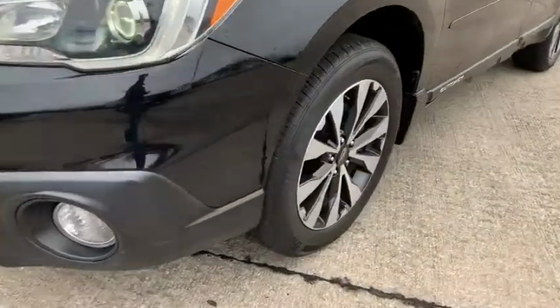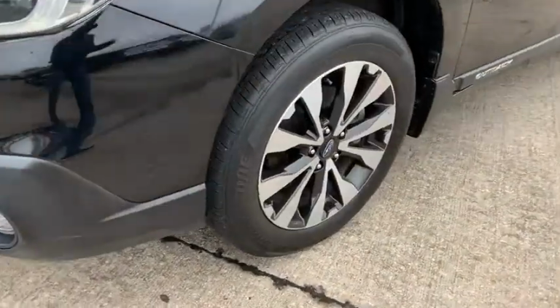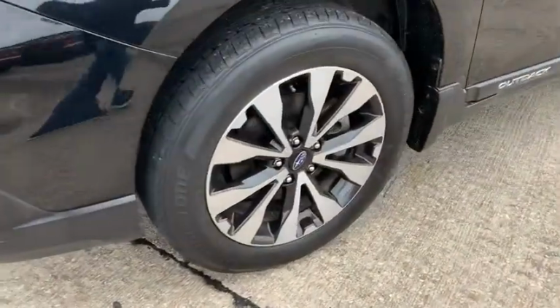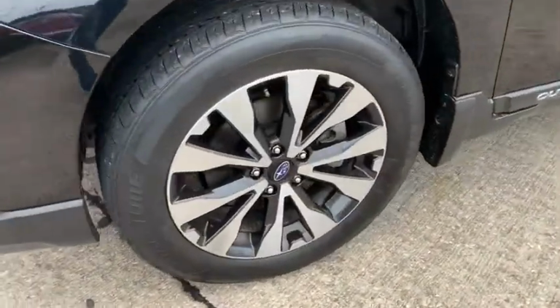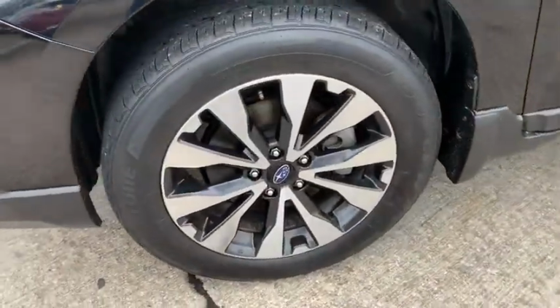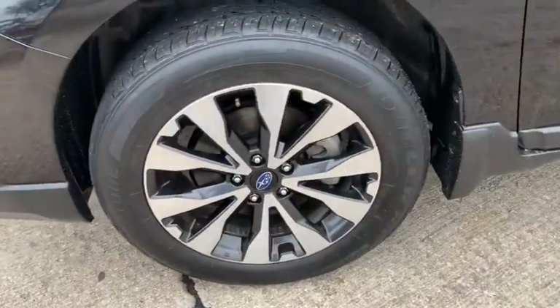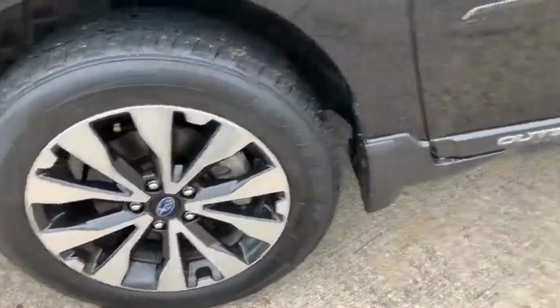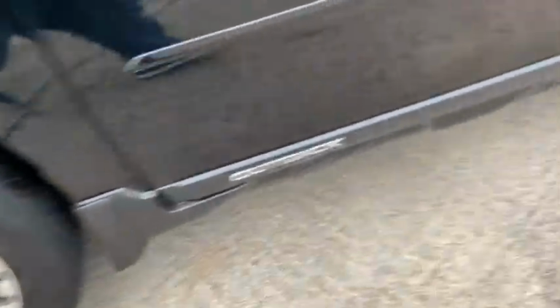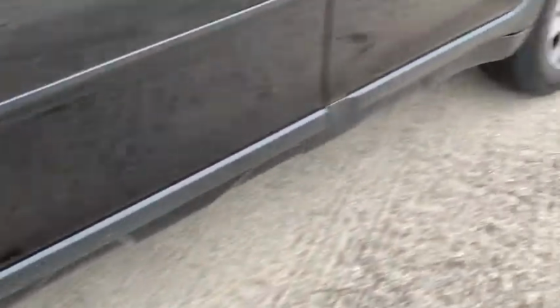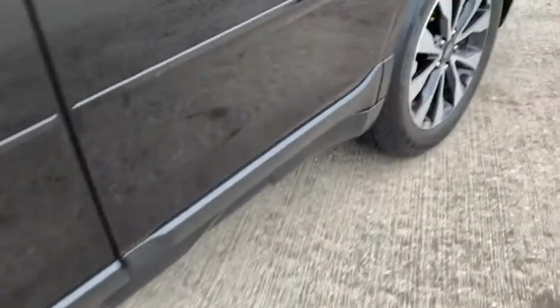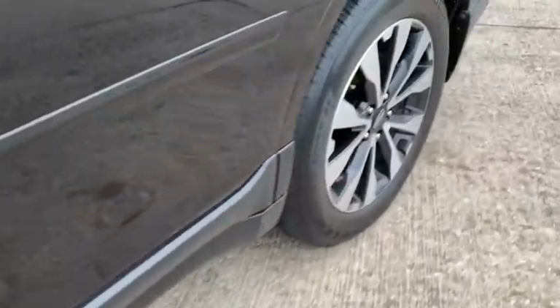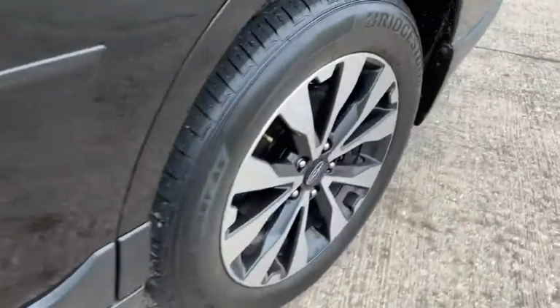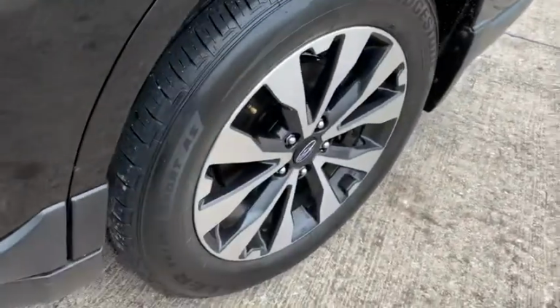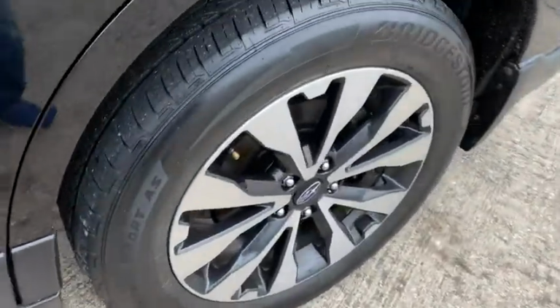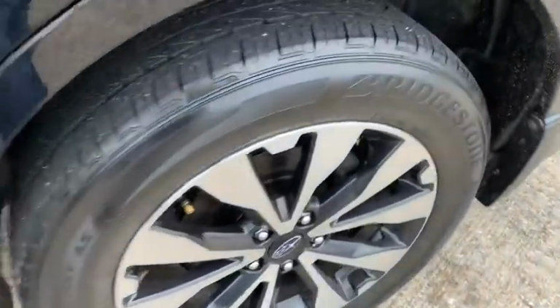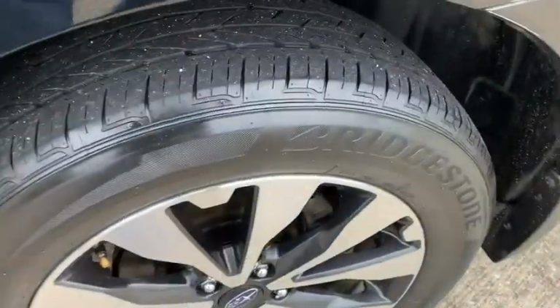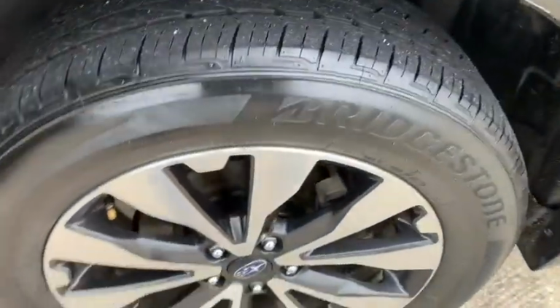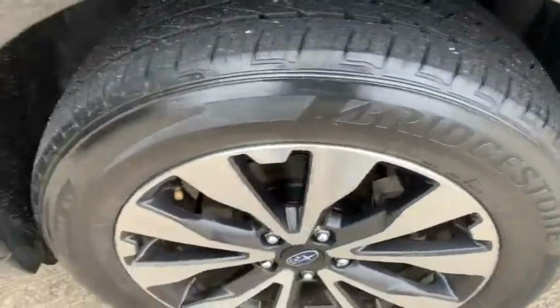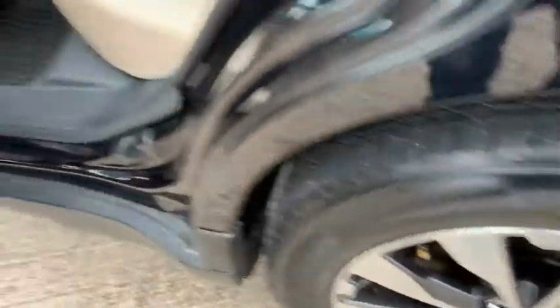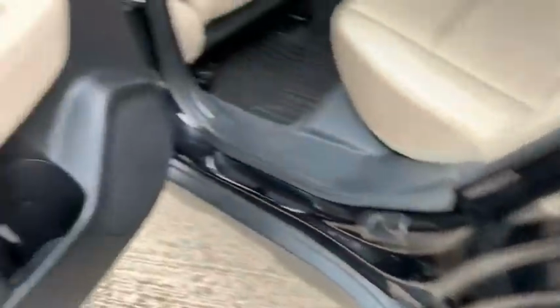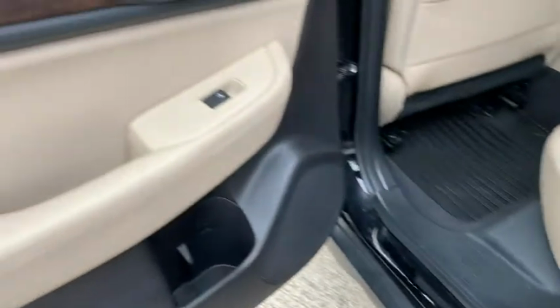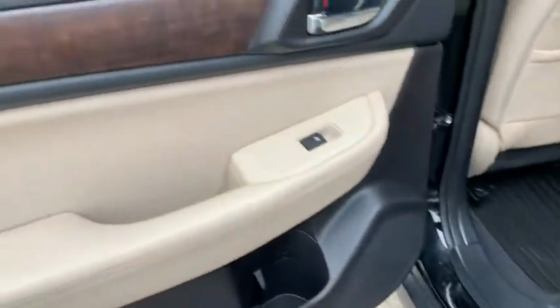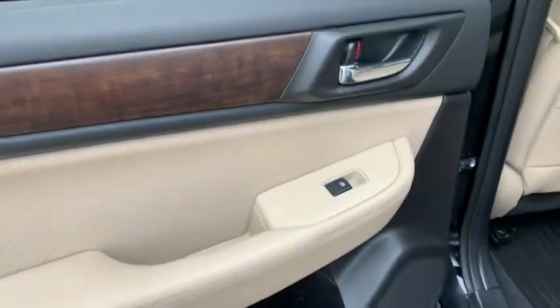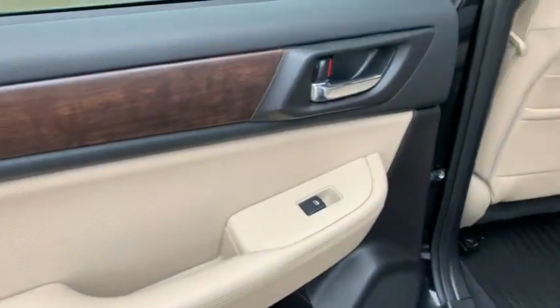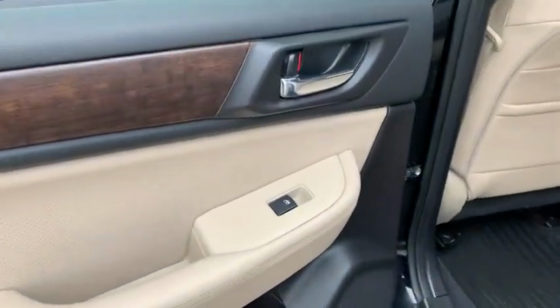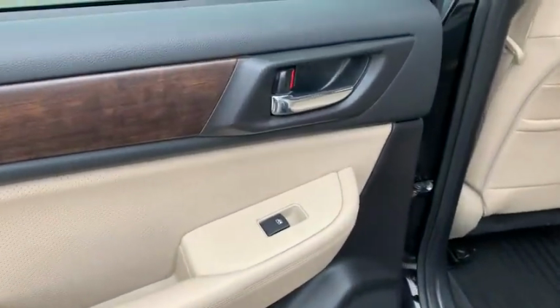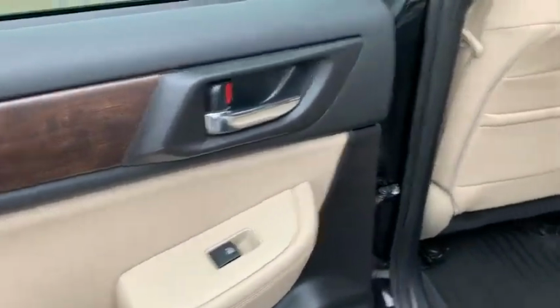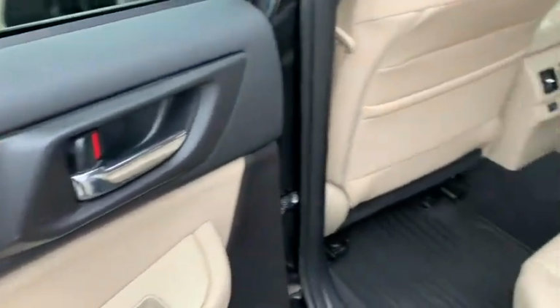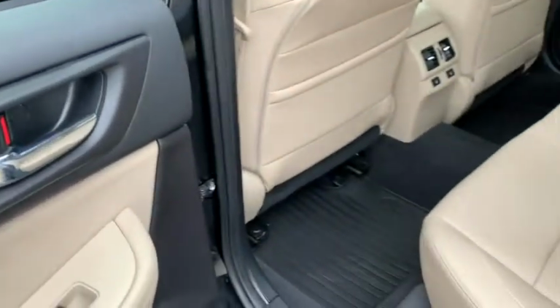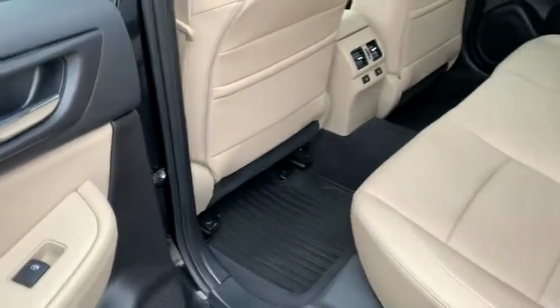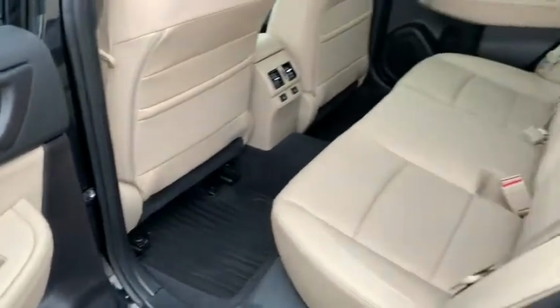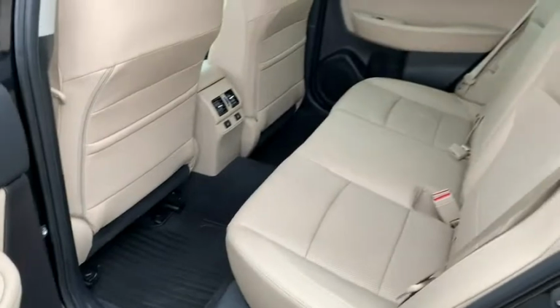Bluetooth wireless data, hands-free phone, power steering, HomeLink garage door opener, alloy wheels, four-wheel disc brakes, universal garage door opener, center armrest, power windows, heated front seats, CD player, trip computer, compass.